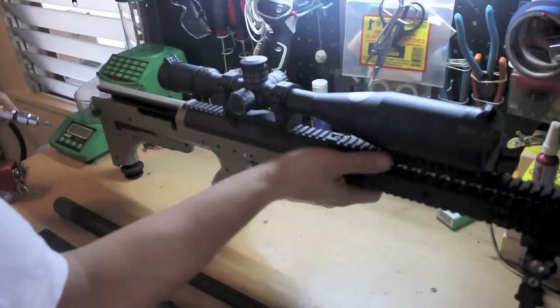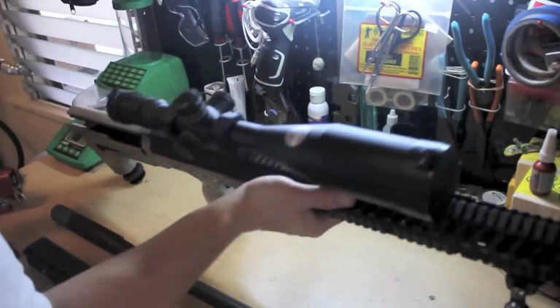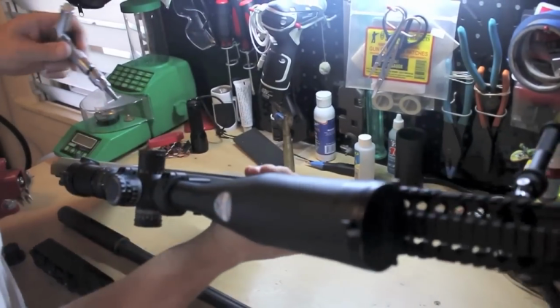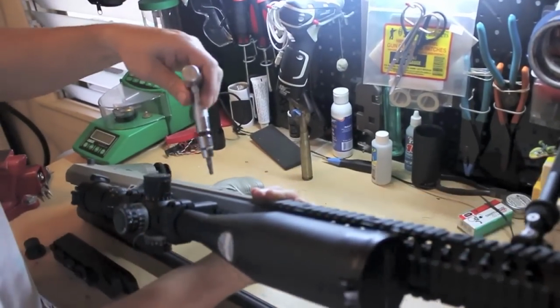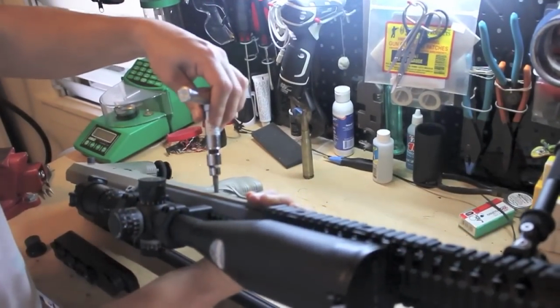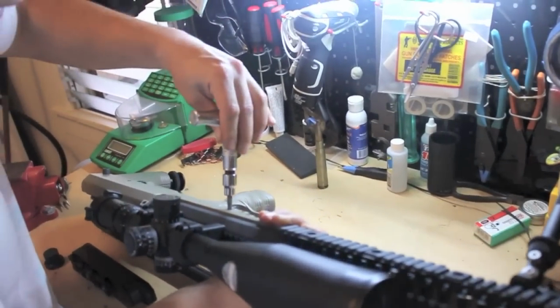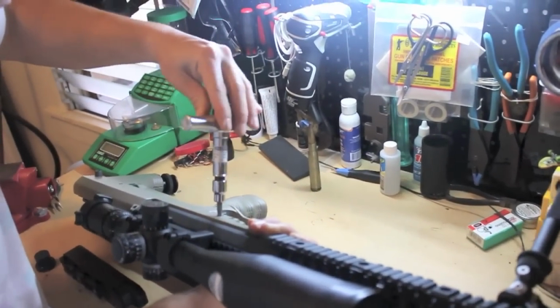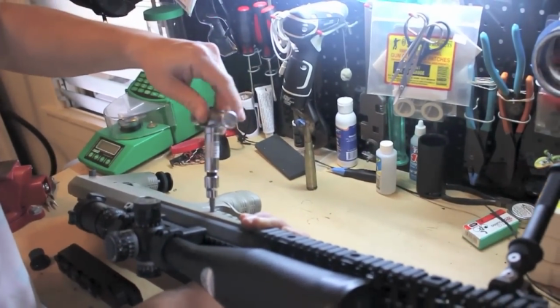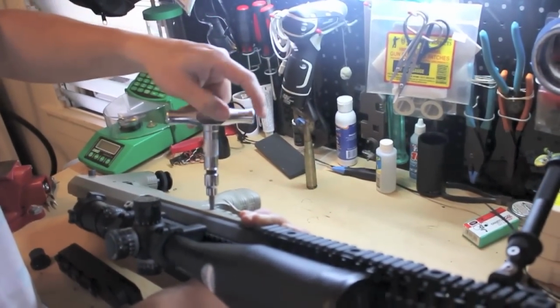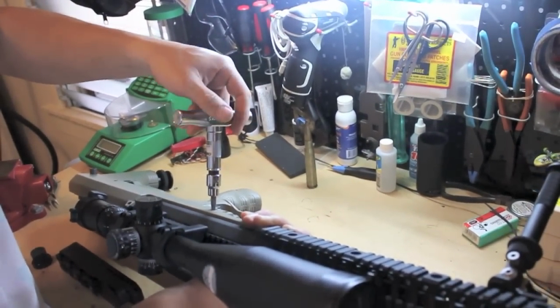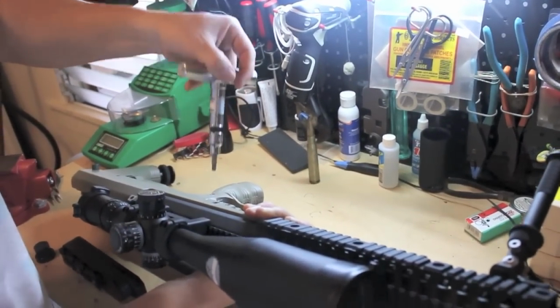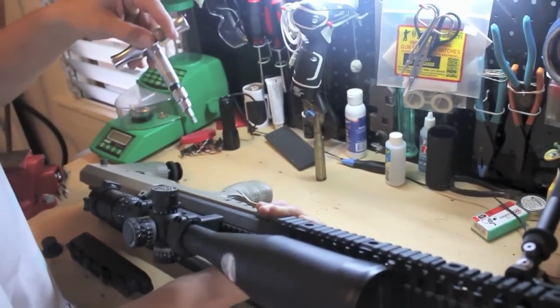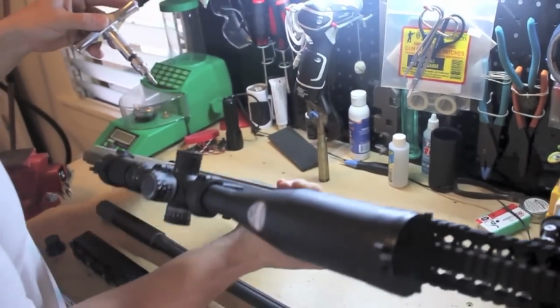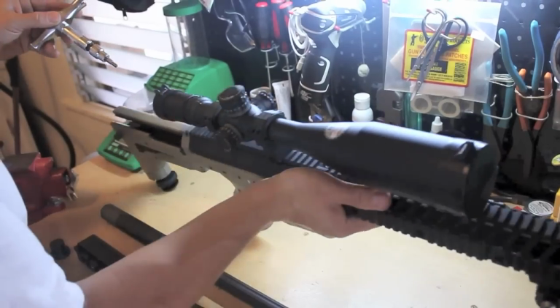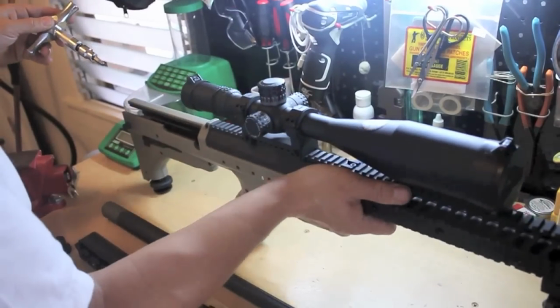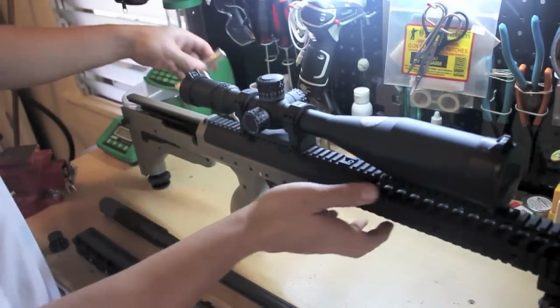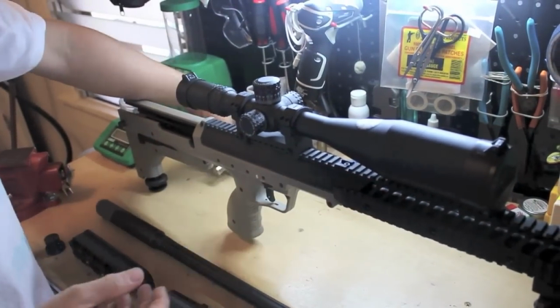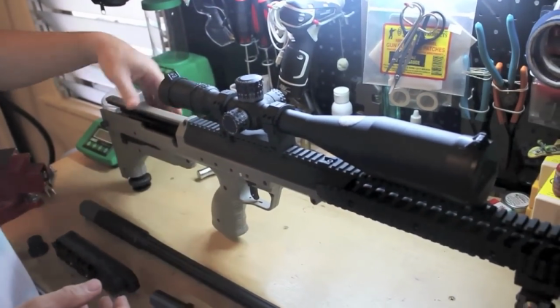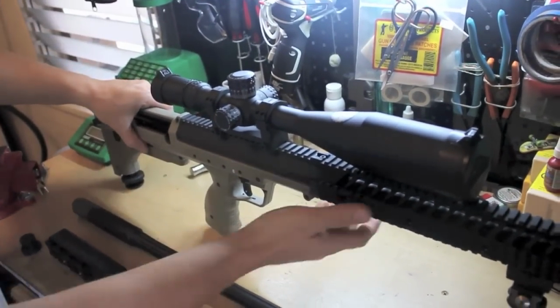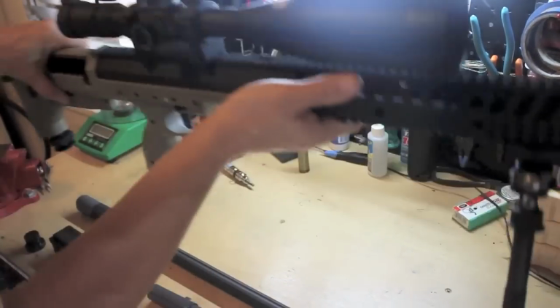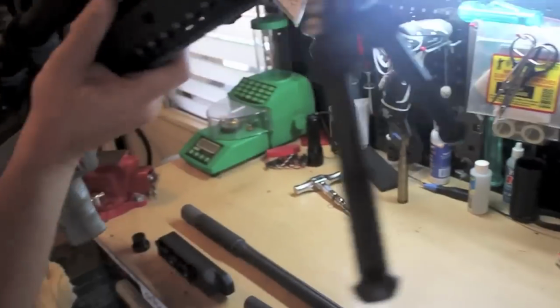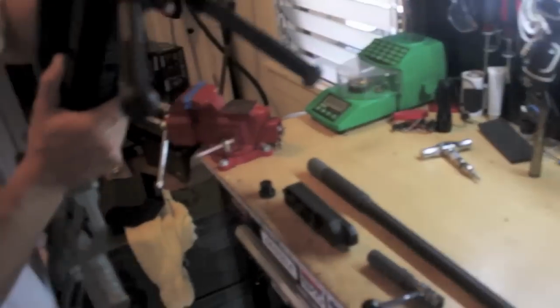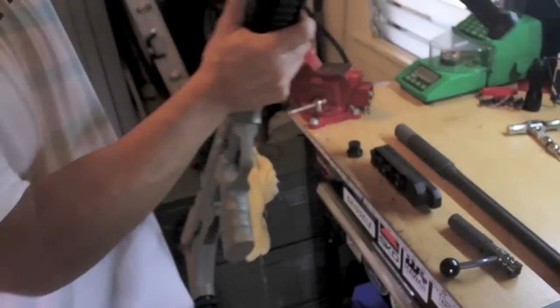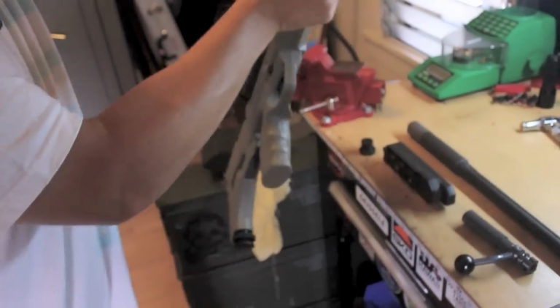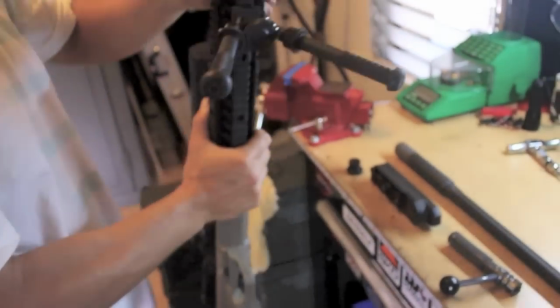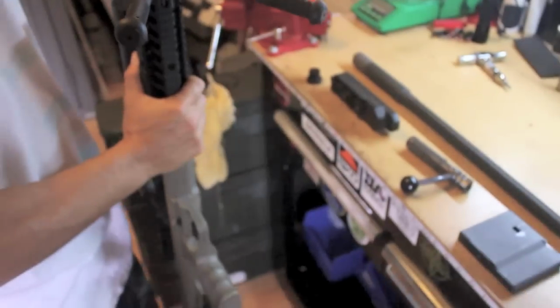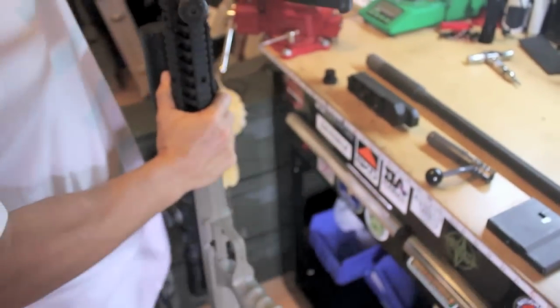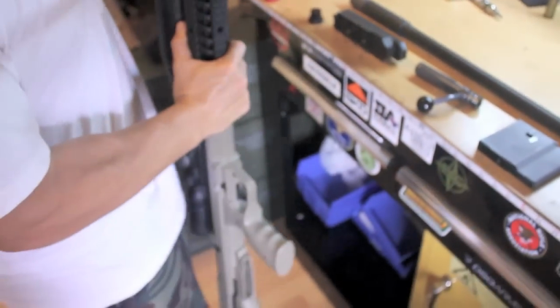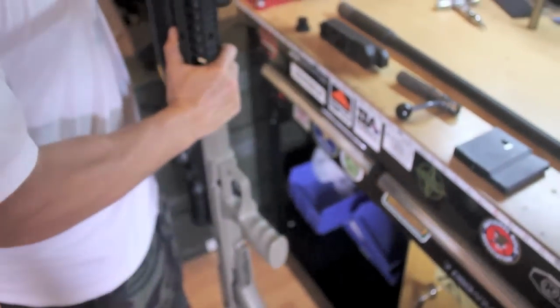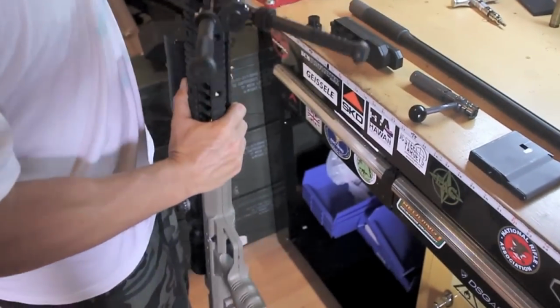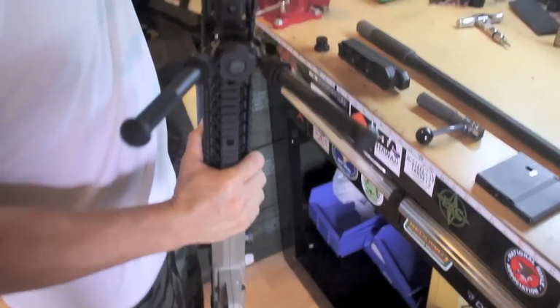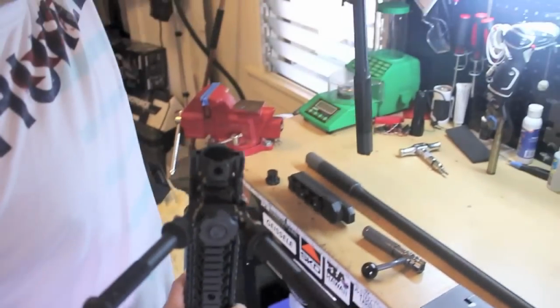There are four fasteners on this side and one on this side. There's no torque on this one — it's just a lock. 180 degrees, and now pull those out.